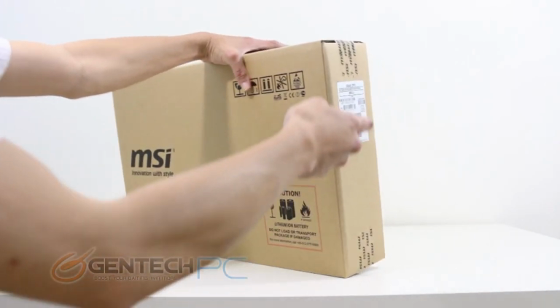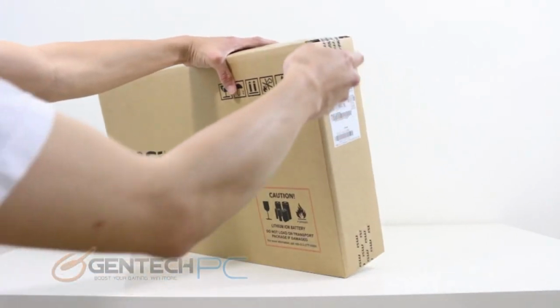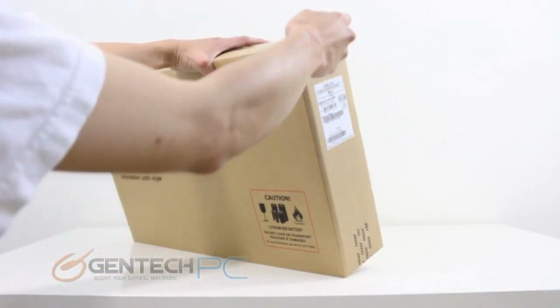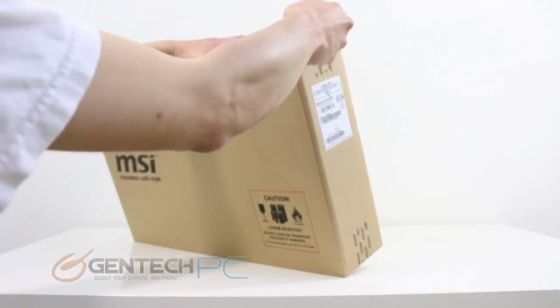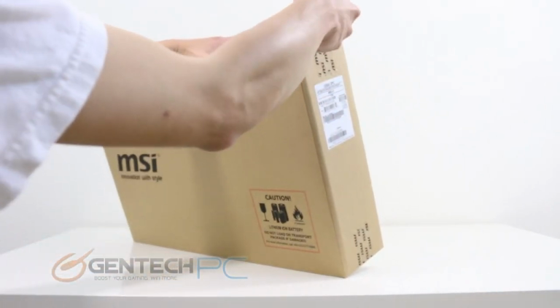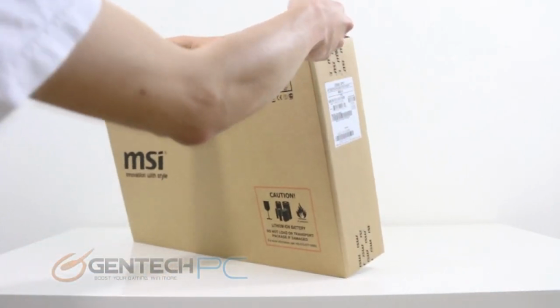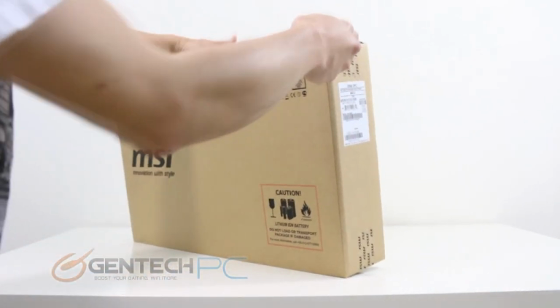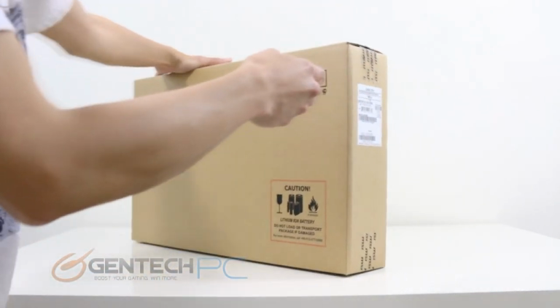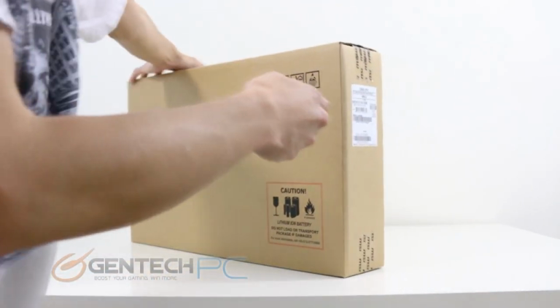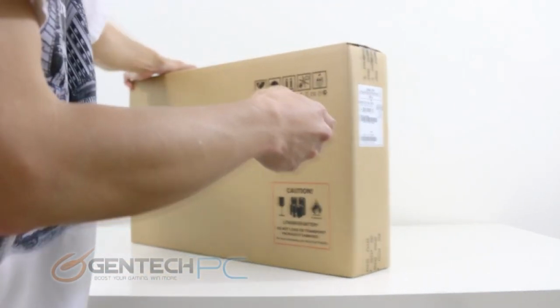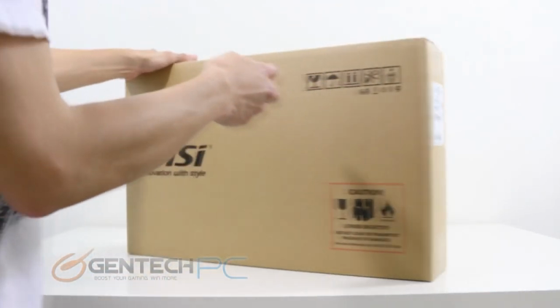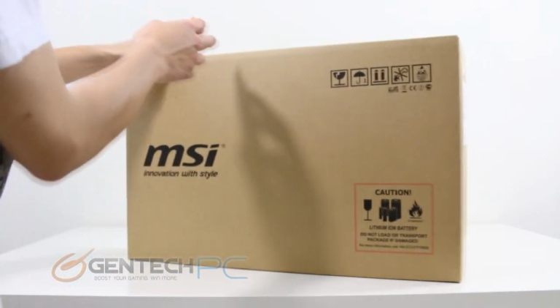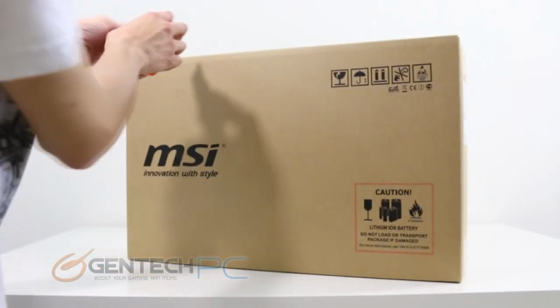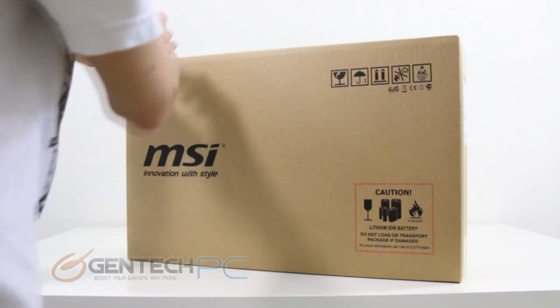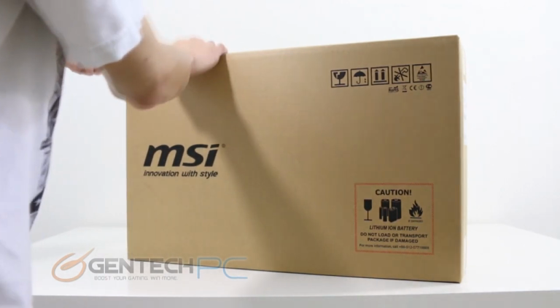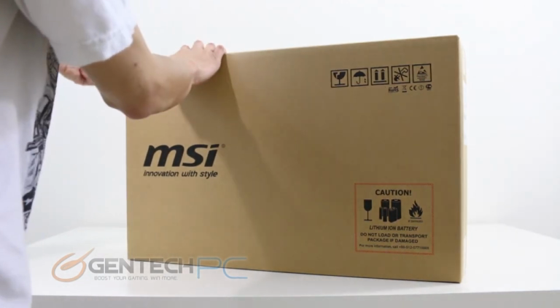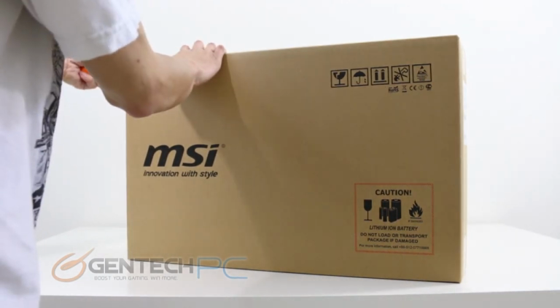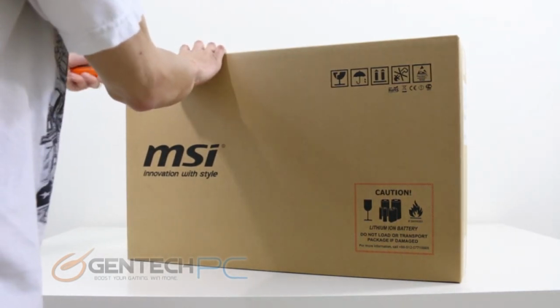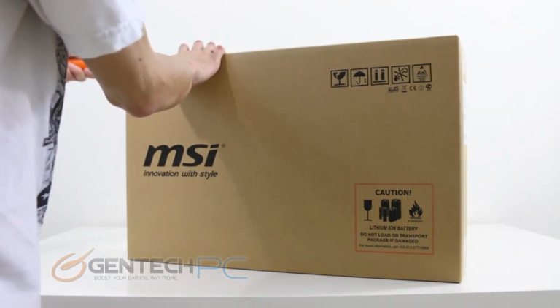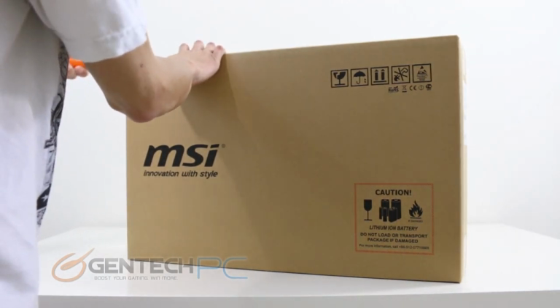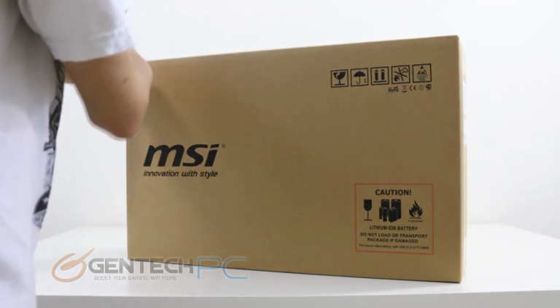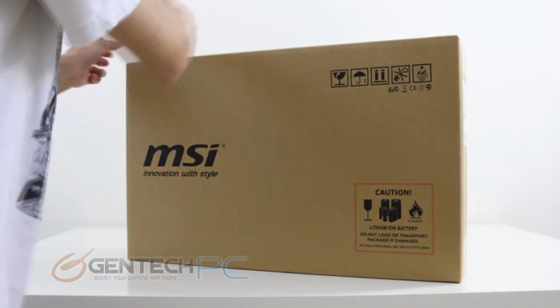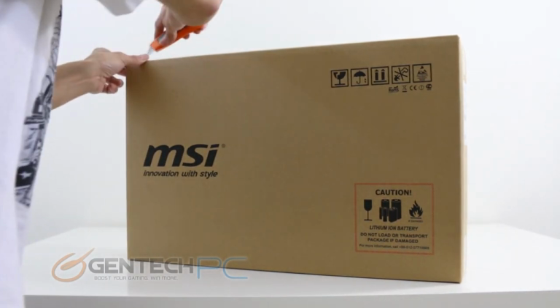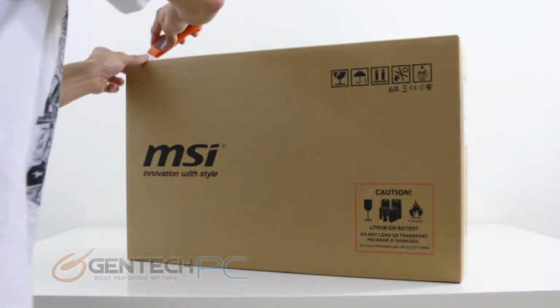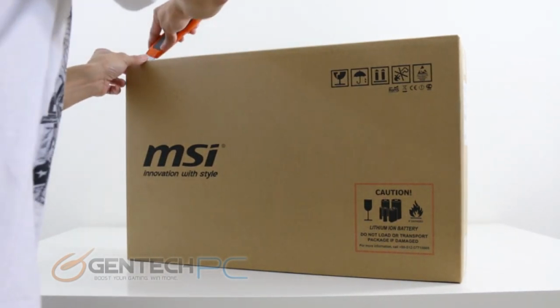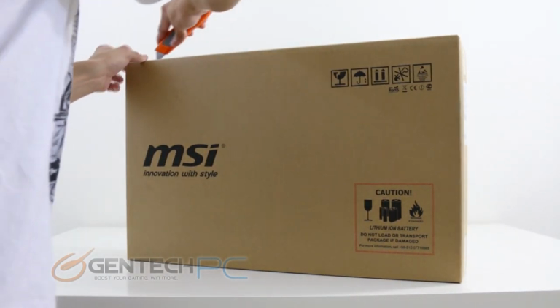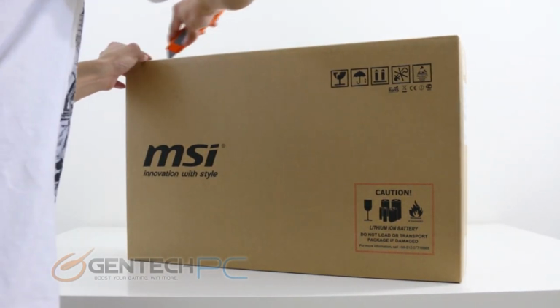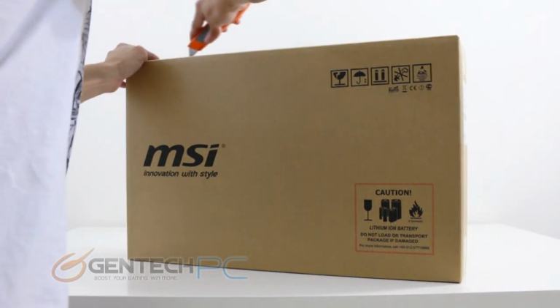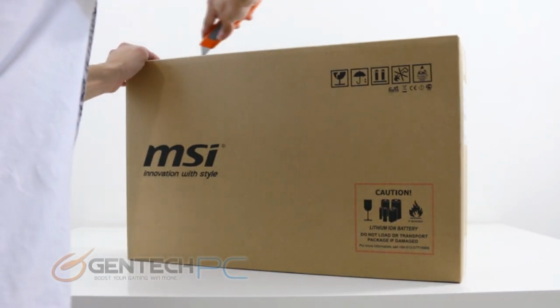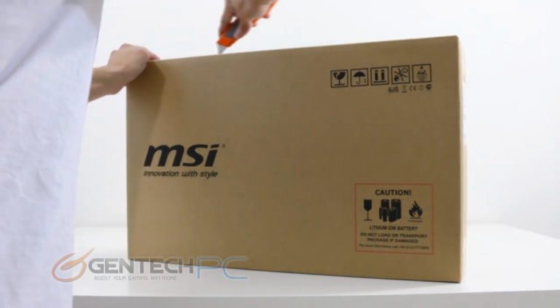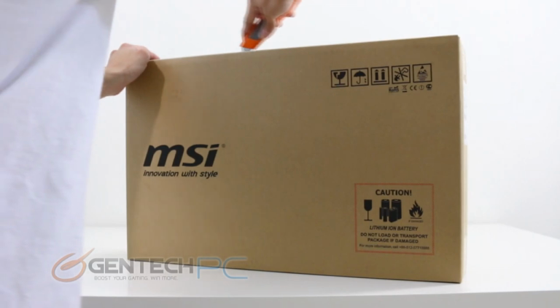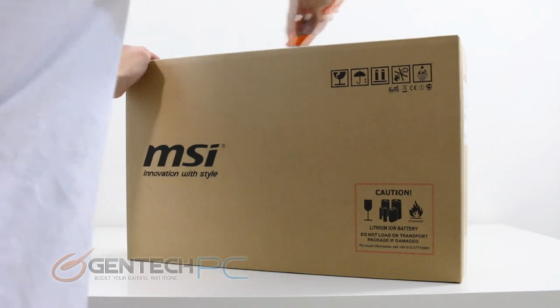There are many interesting features to cover about this new model, so we'll start at the beginning by unboxing and showing you what you'll get inside, and then stay with us as we carry on and go into a more detailed review.